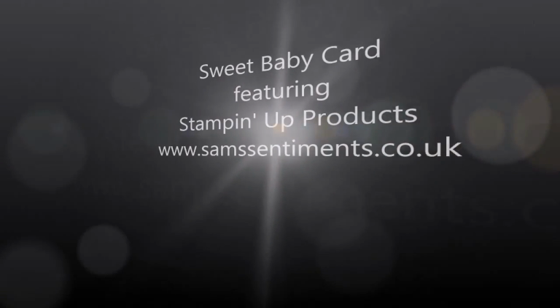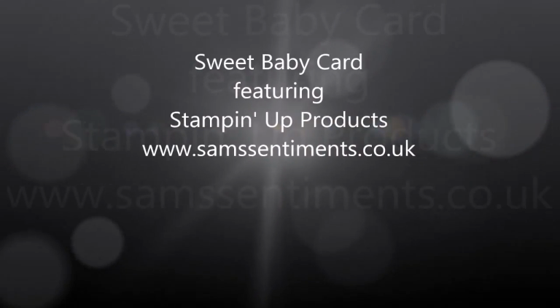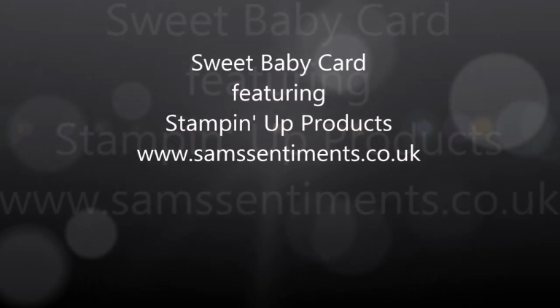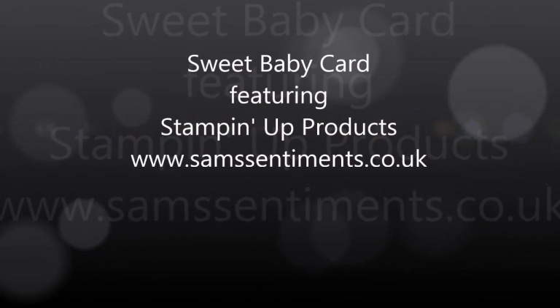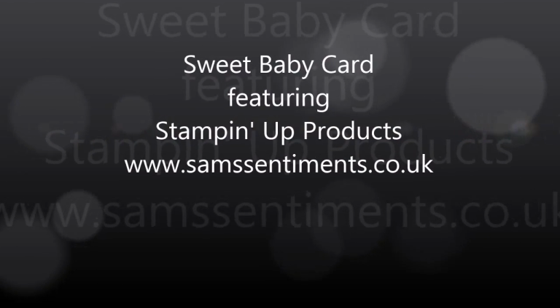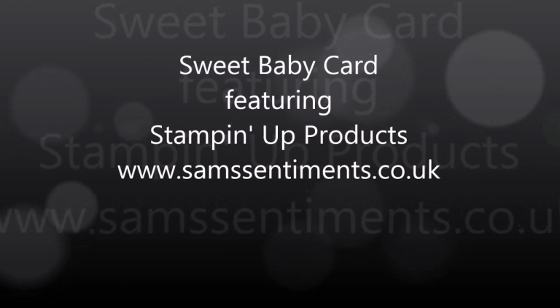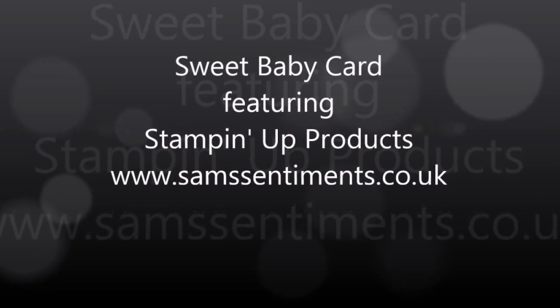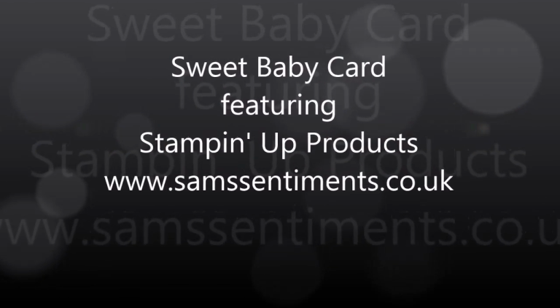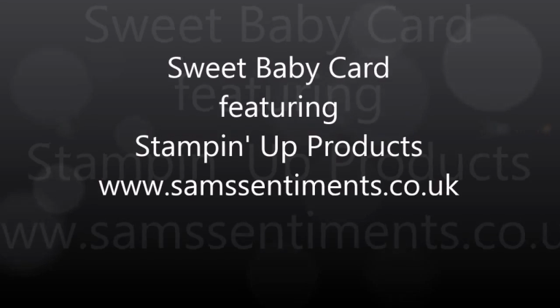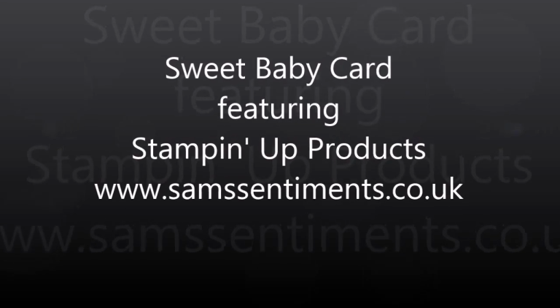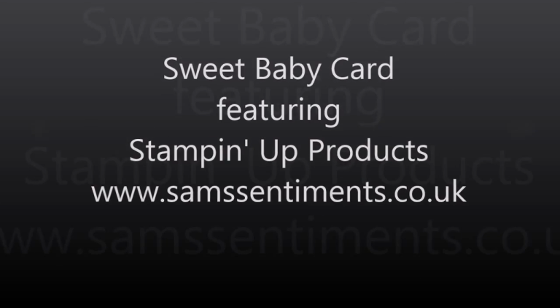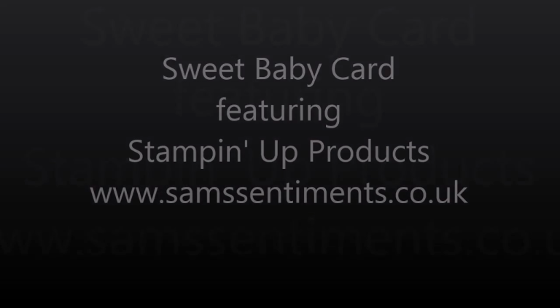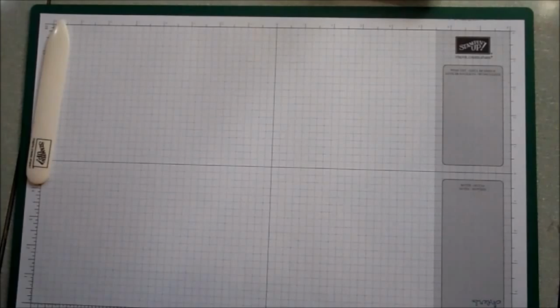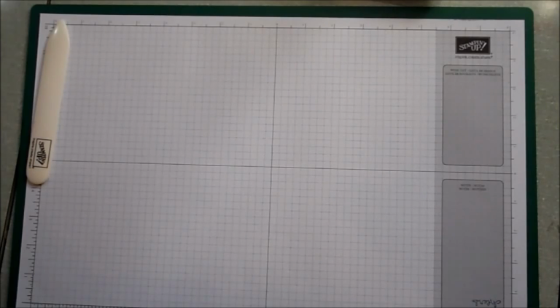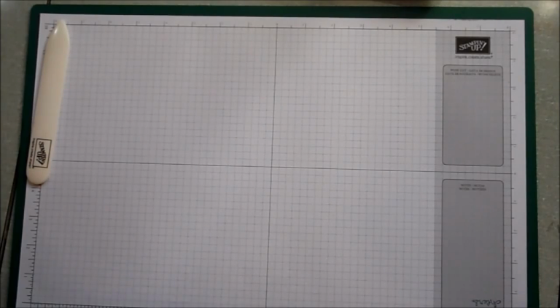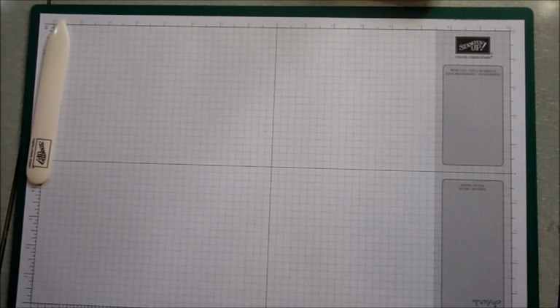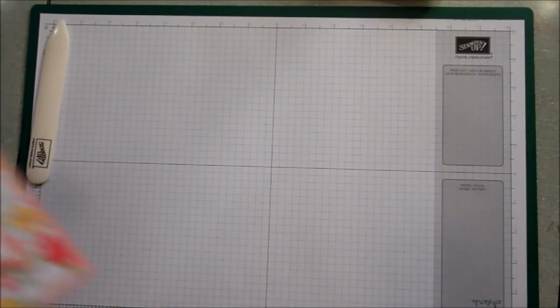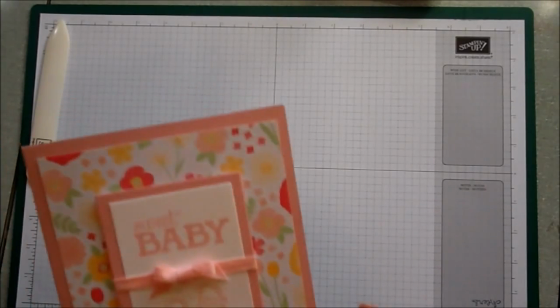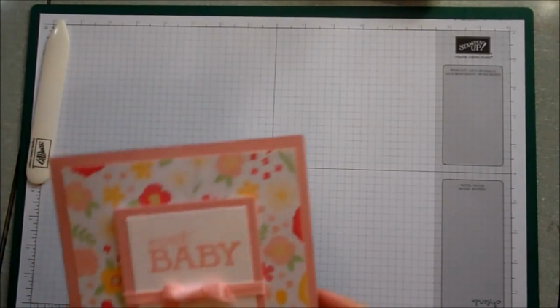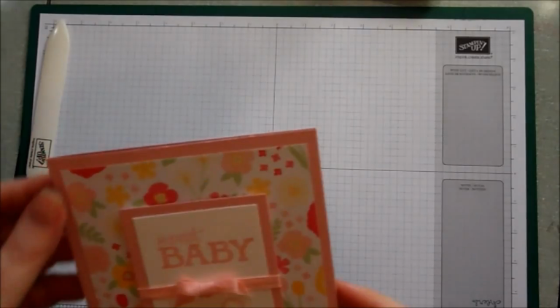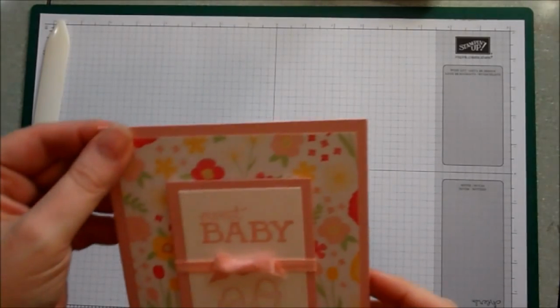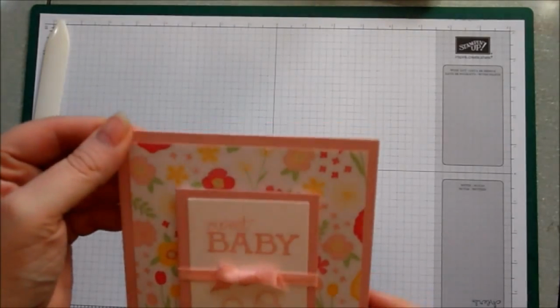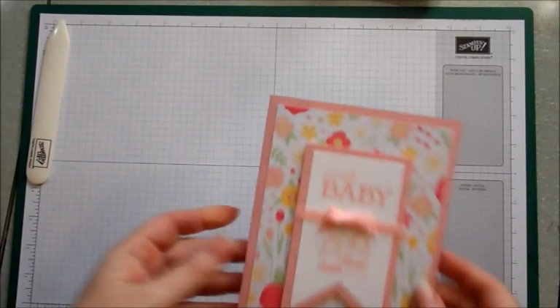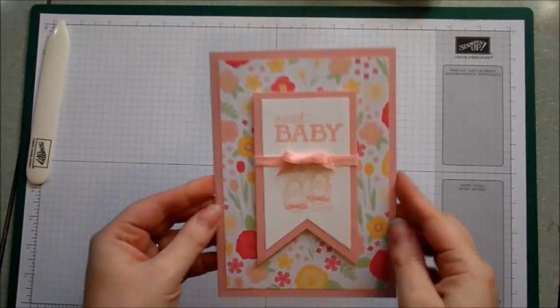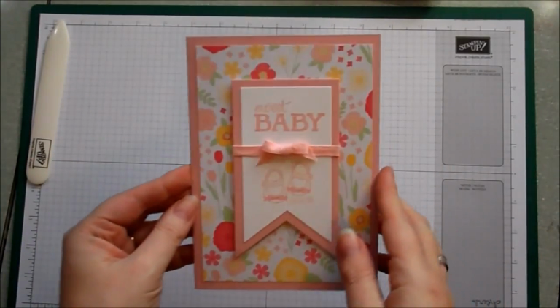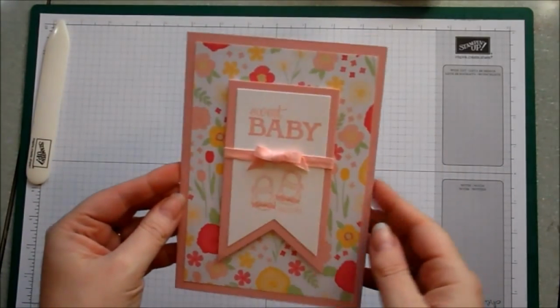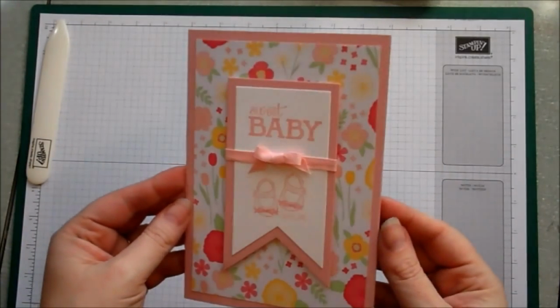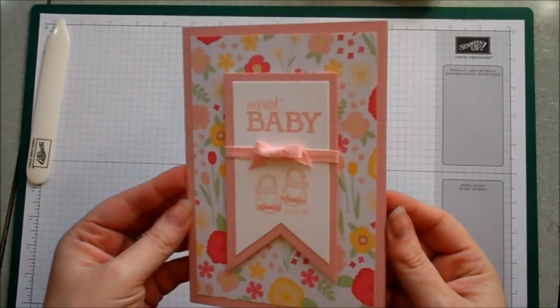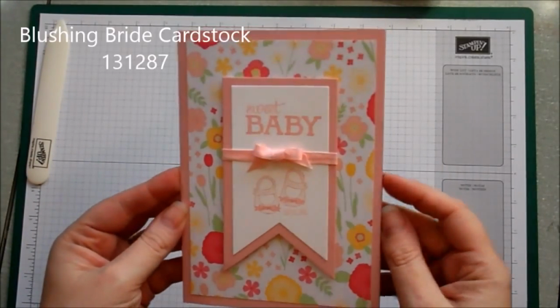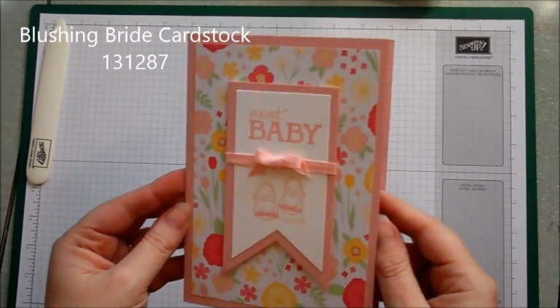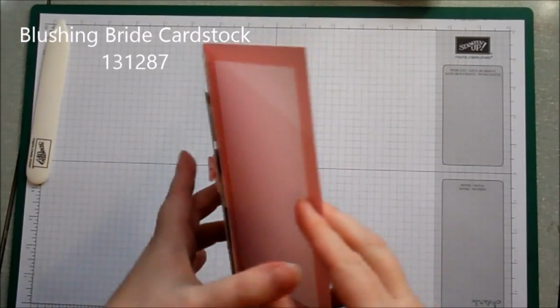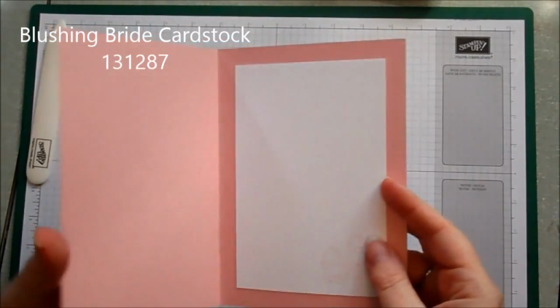Hi everyone, it's Sam here from samsentiments.co.uk. Today I thought I would show you this beautiful pink baby card that I made using the Blushing Bride cardstock and the DSP from the All of Bloom DSP stack.